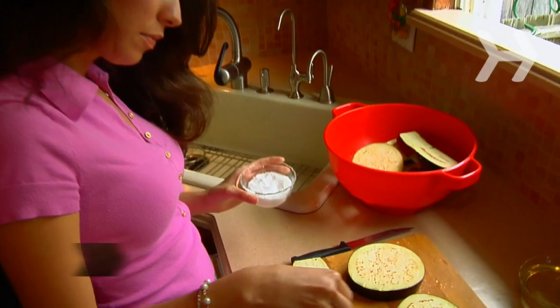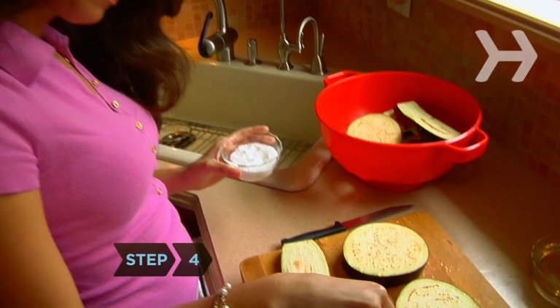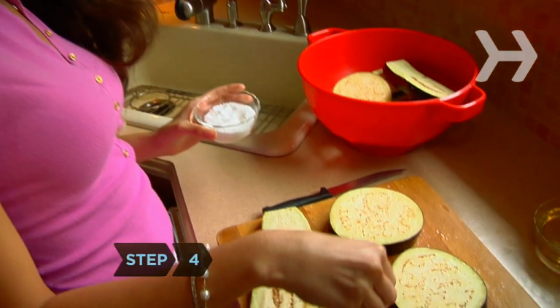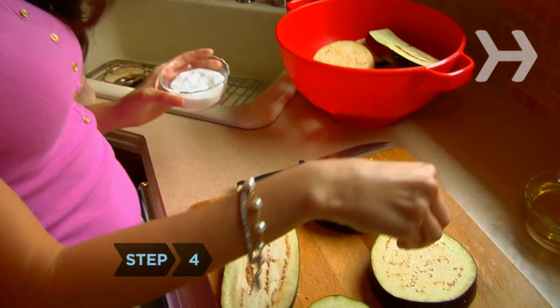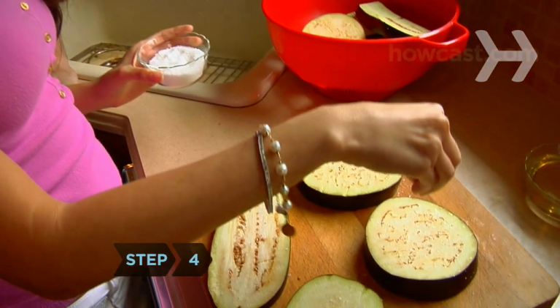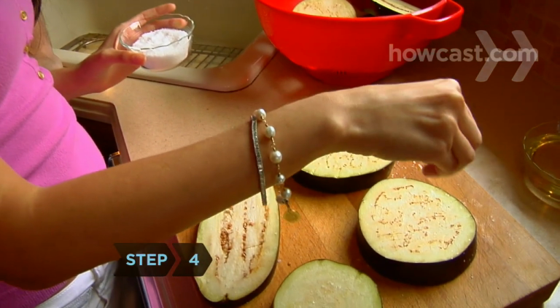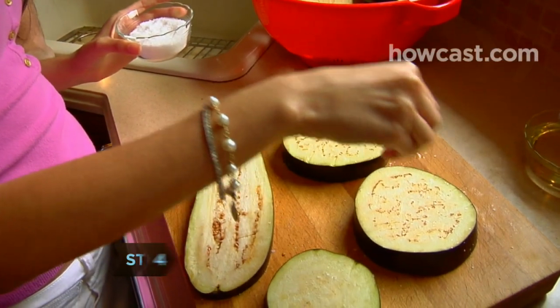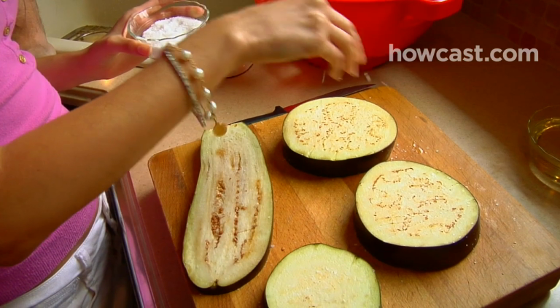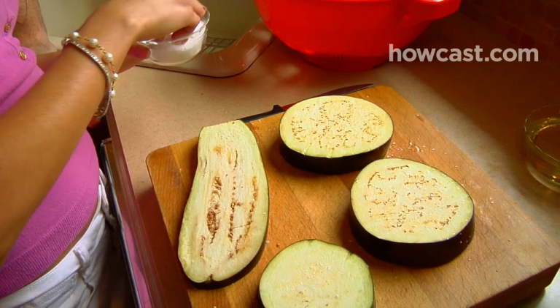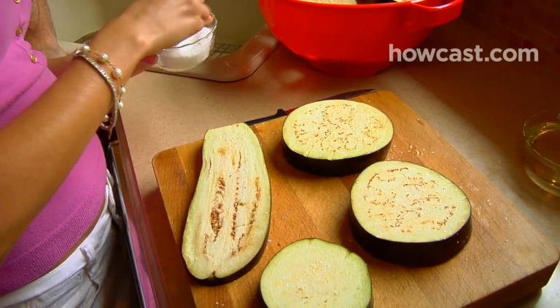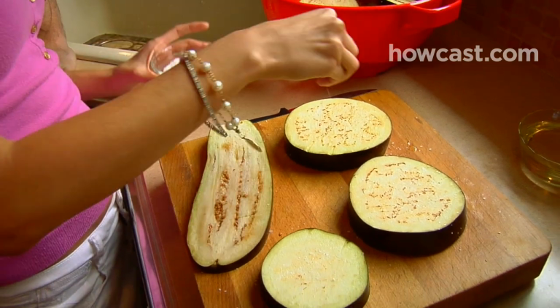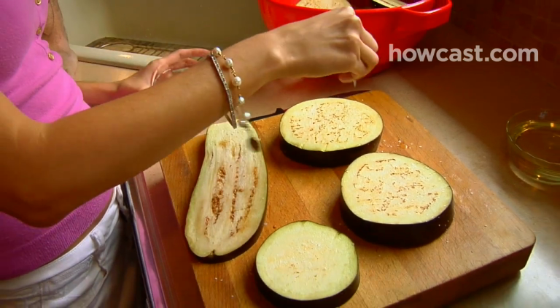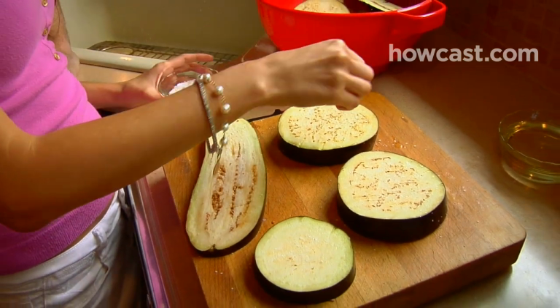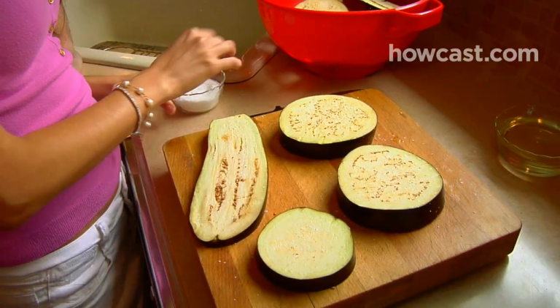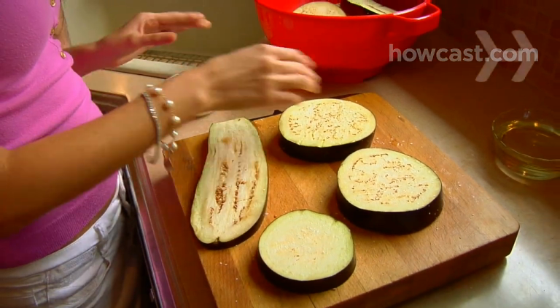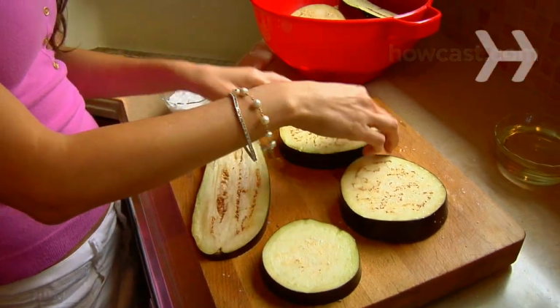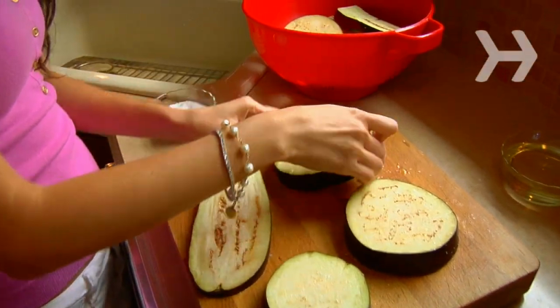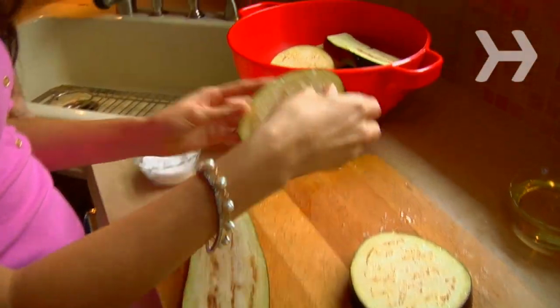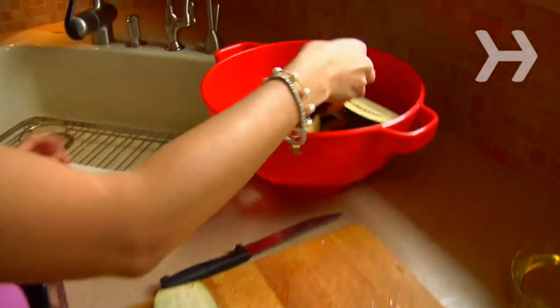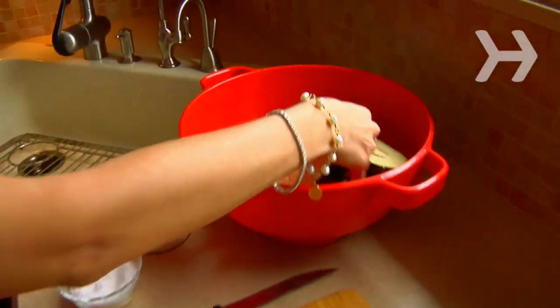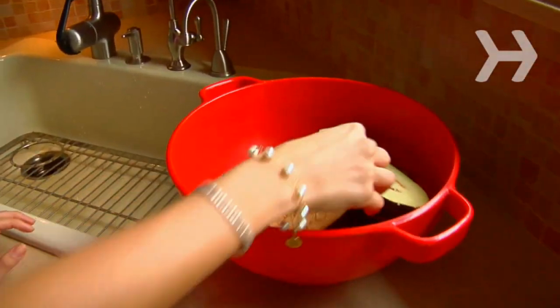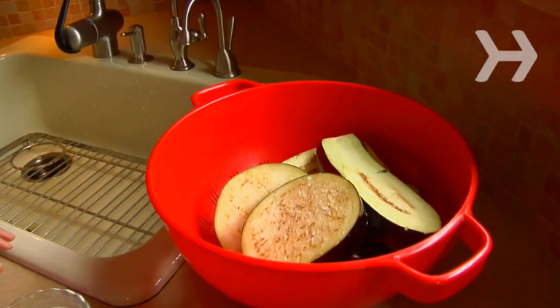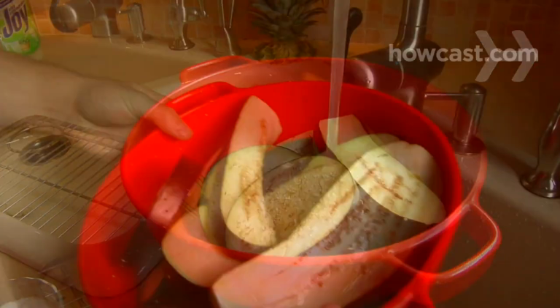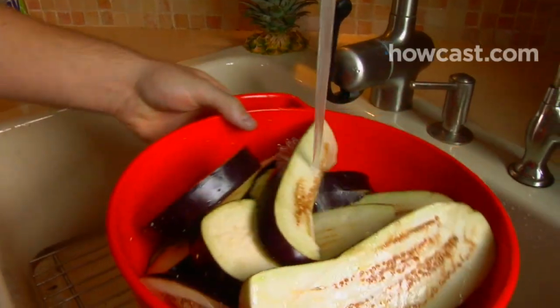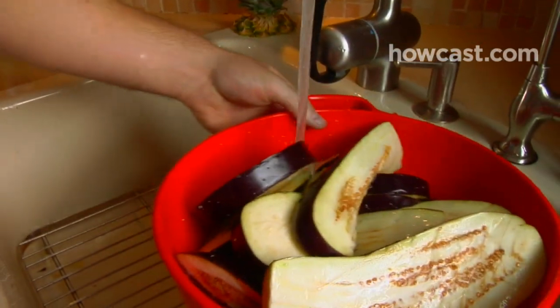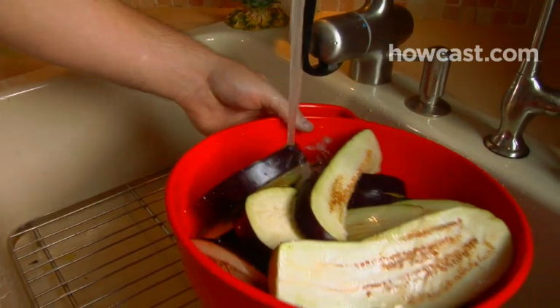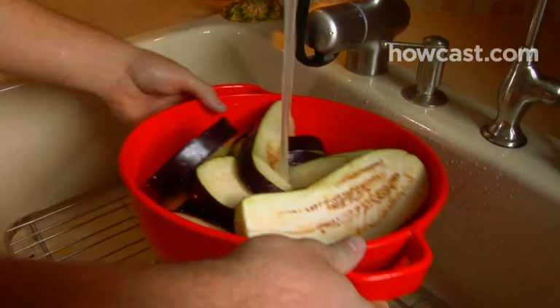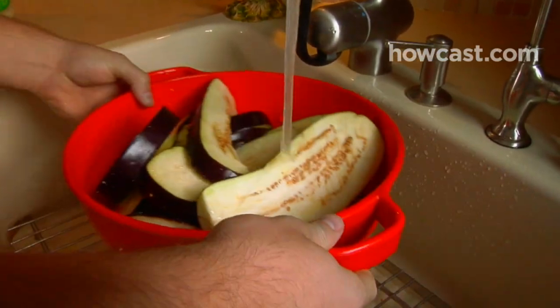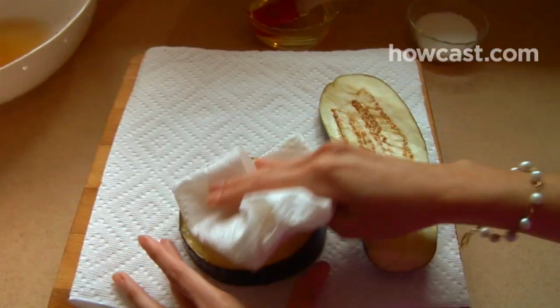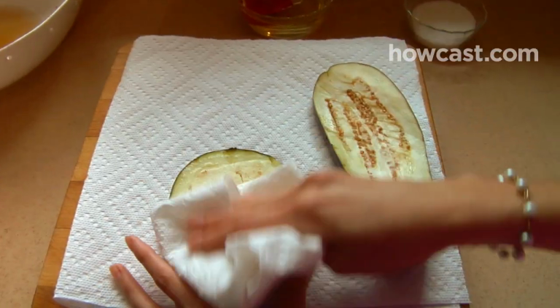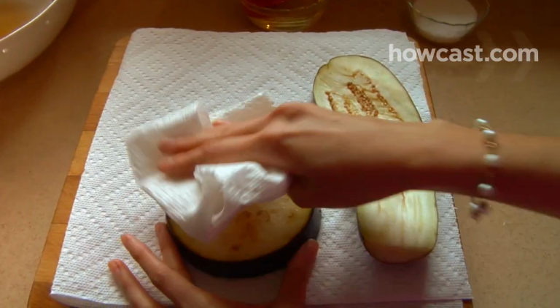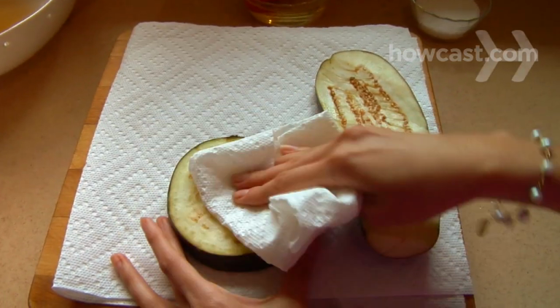Step 4. Salt the eggplant halves or slices and let them drain in a colander for 20 minutes. The salt removes the eggplant's bitterness. Then rinse off the salt and pat very dry with paper towels.